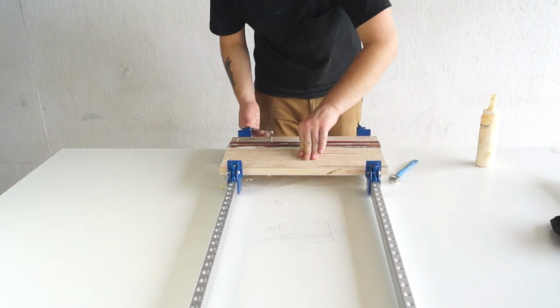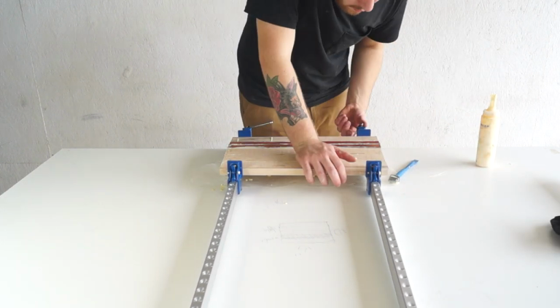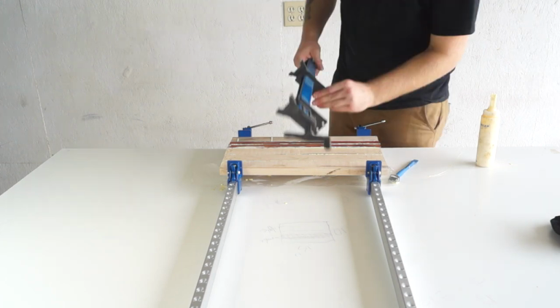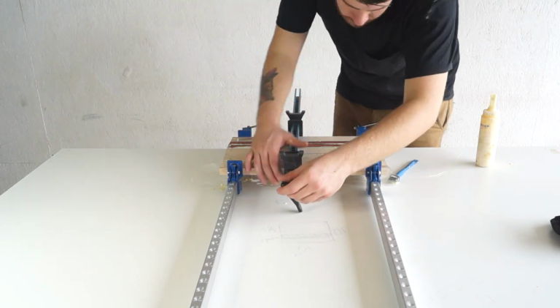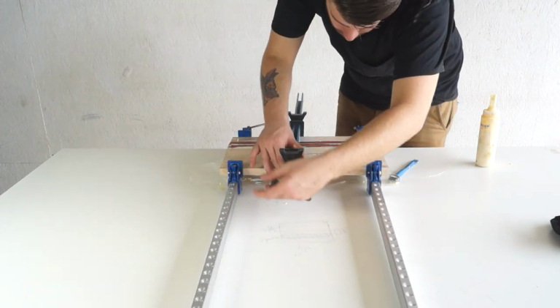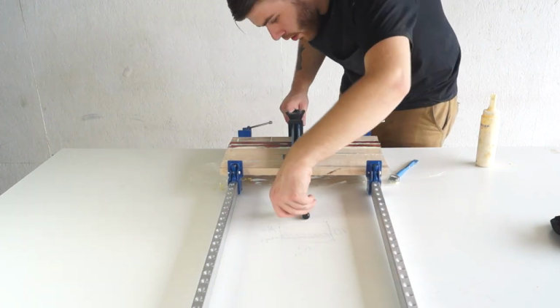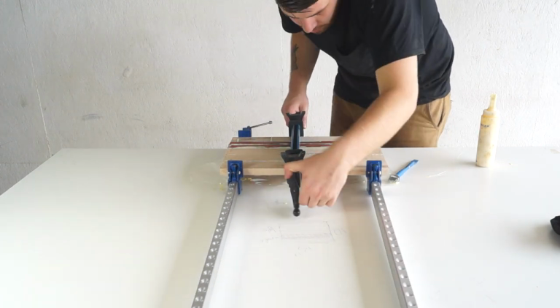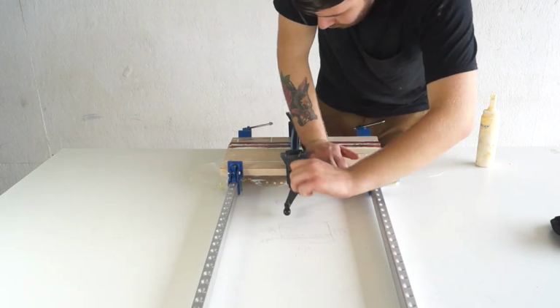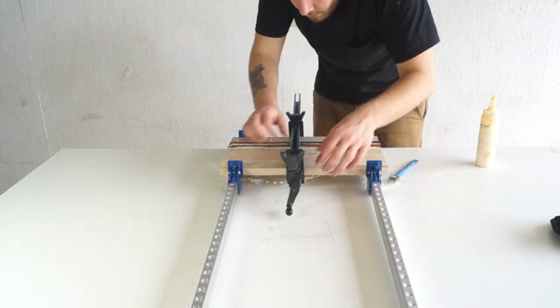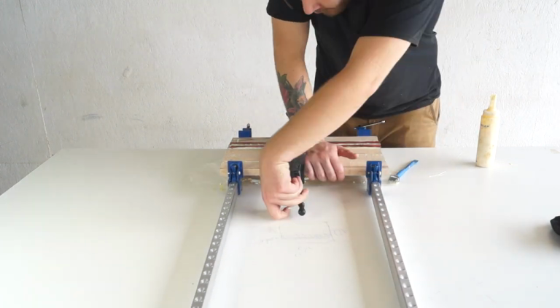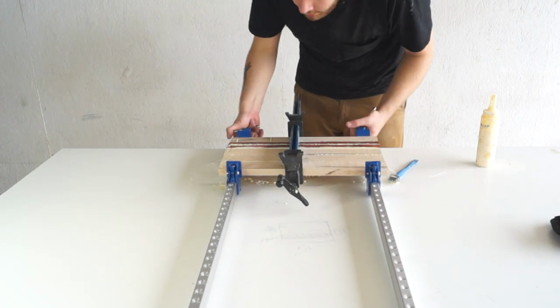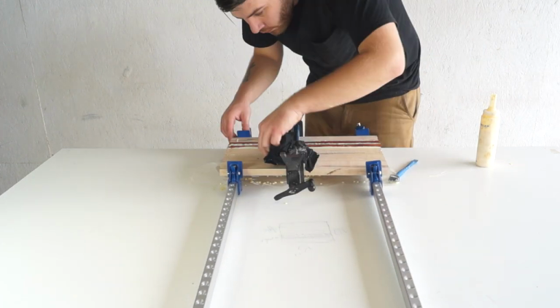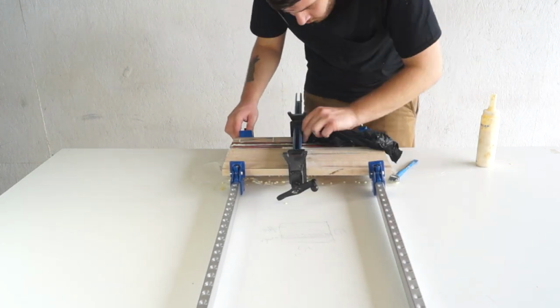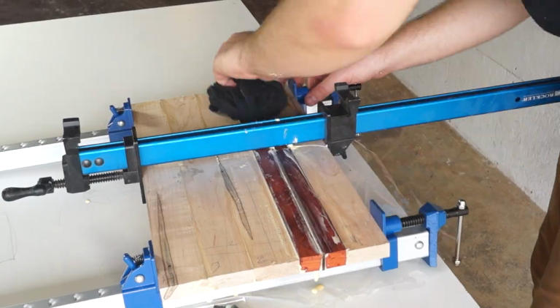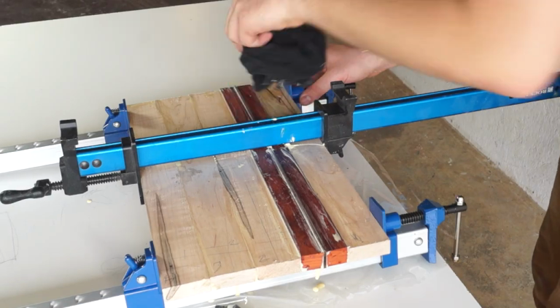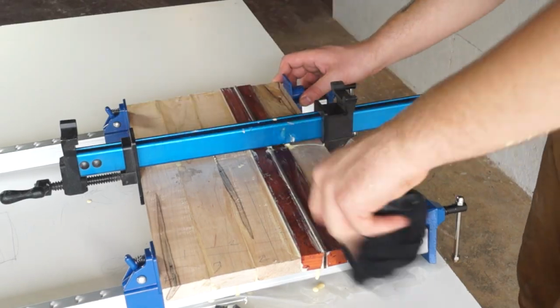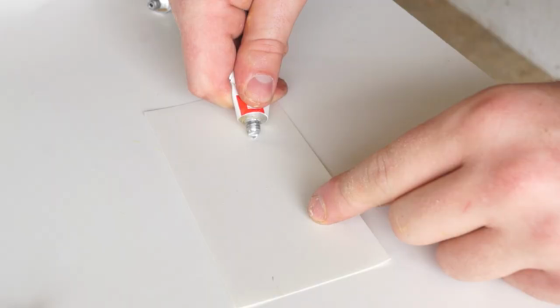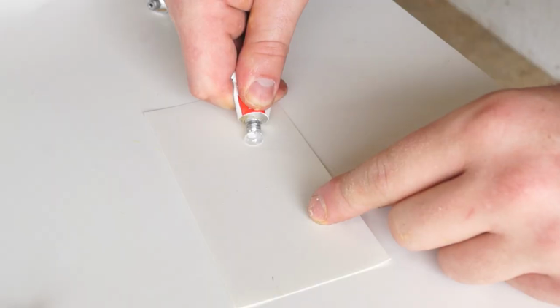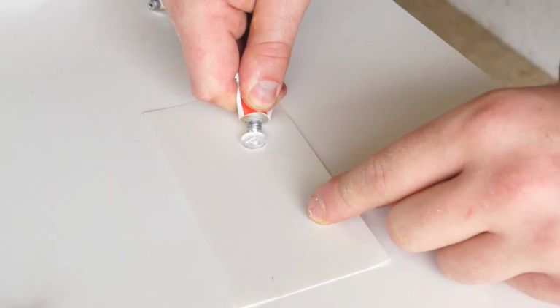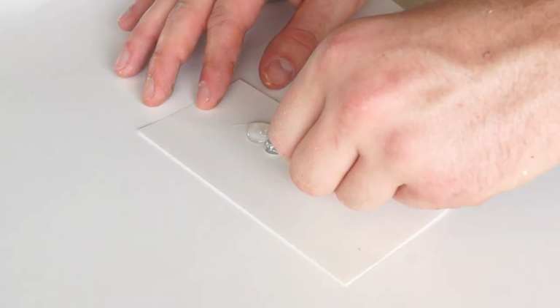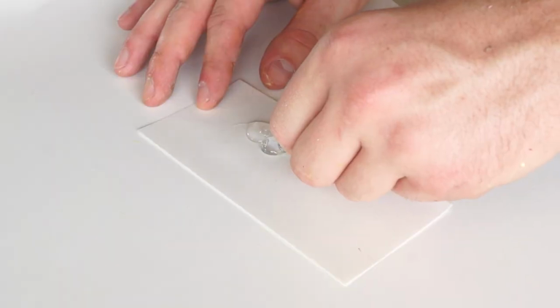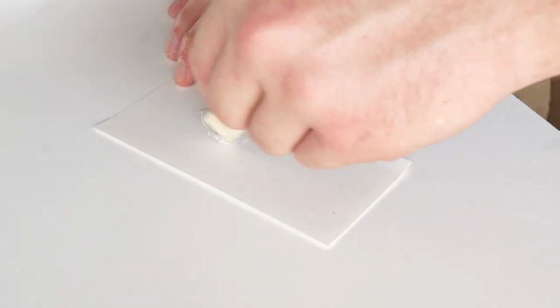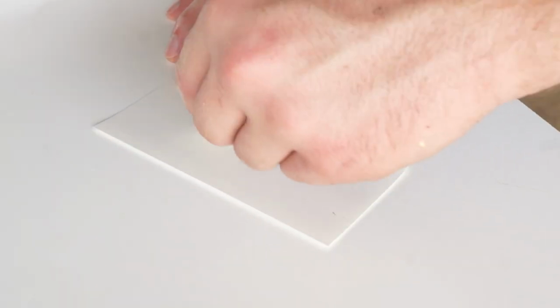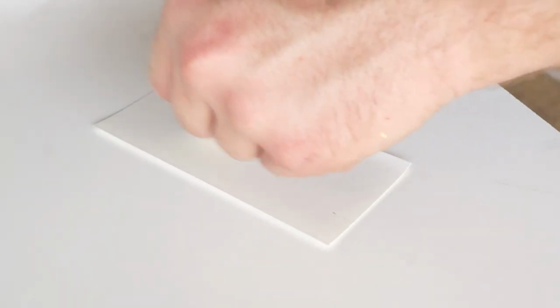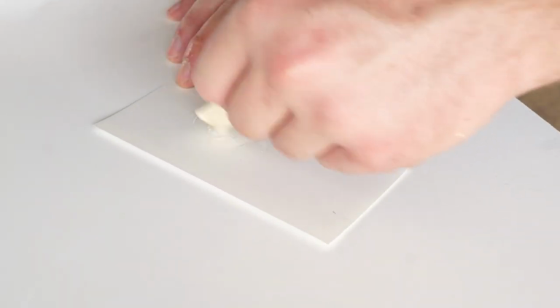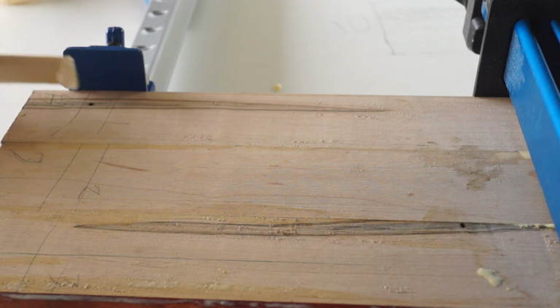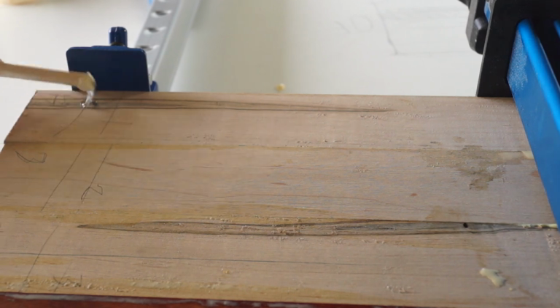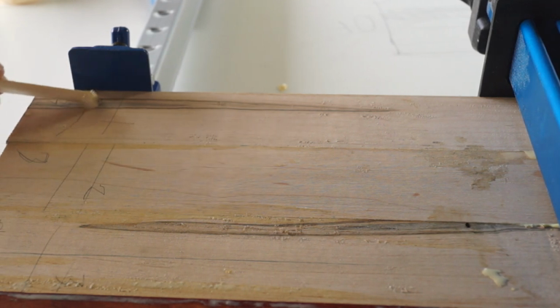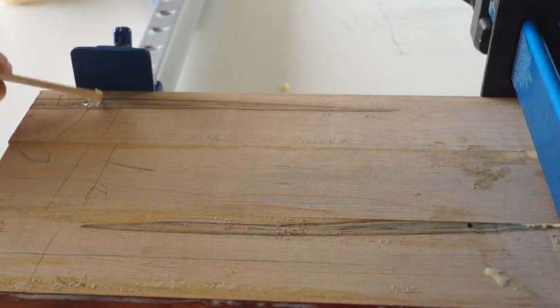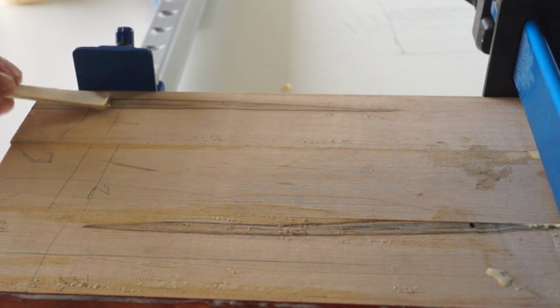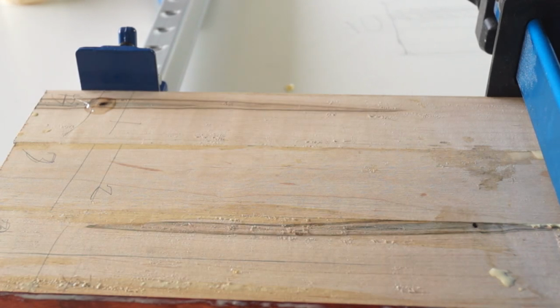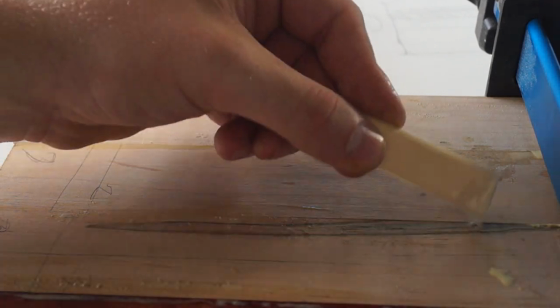One trick to make sure your board stays pretty flat is to clamp from the top and the bottom so you have even pressure. Because my maple has a couple of holes in it, I went ahead and filled those with epoxy — you're going to want to do the same if your board has any imperfections.